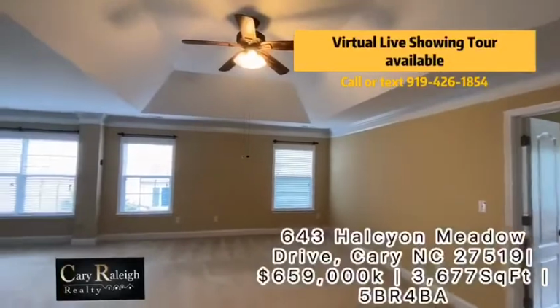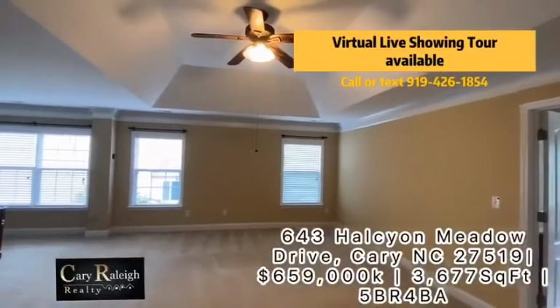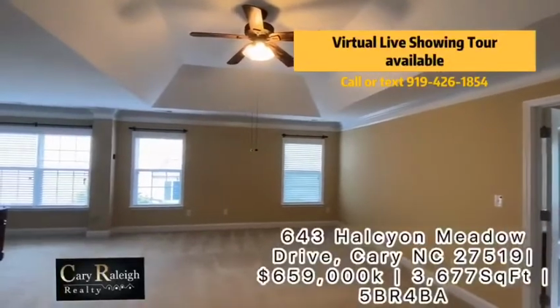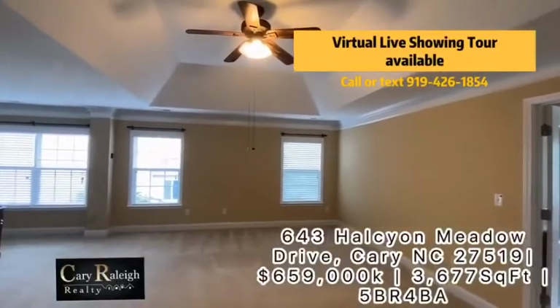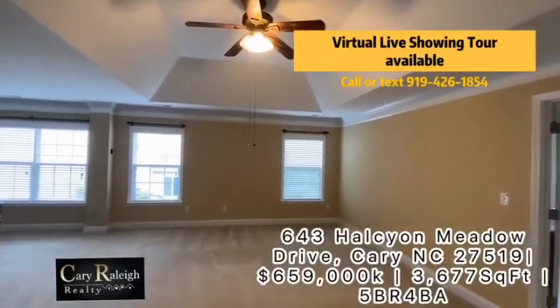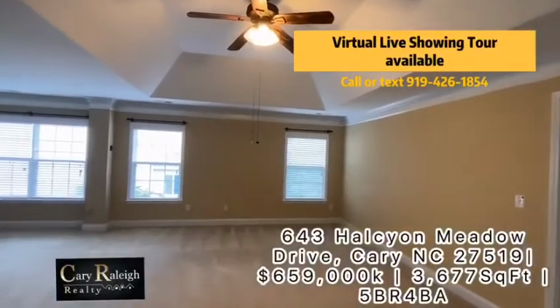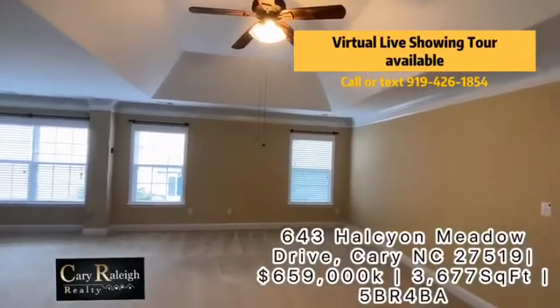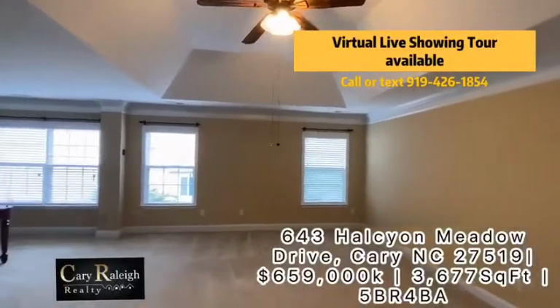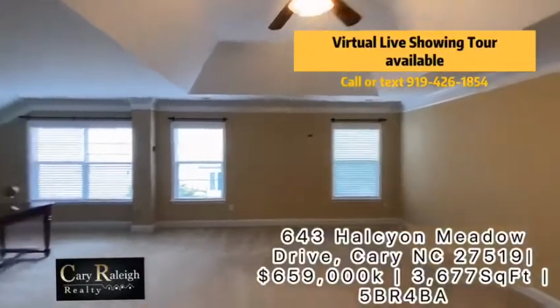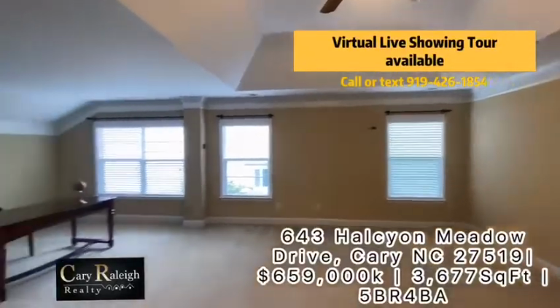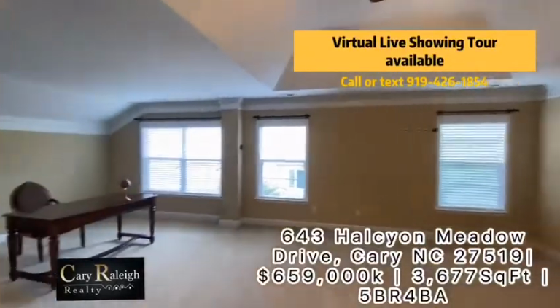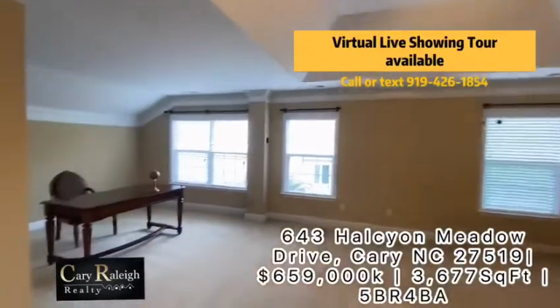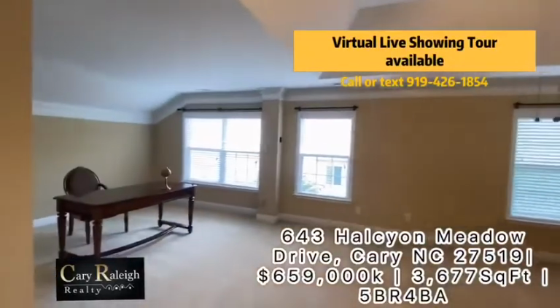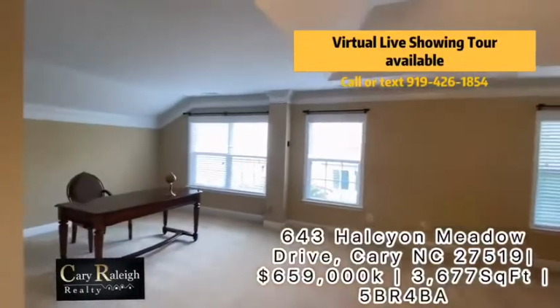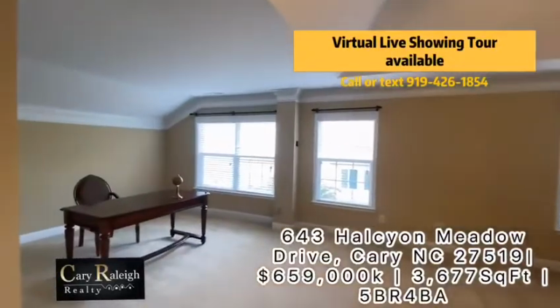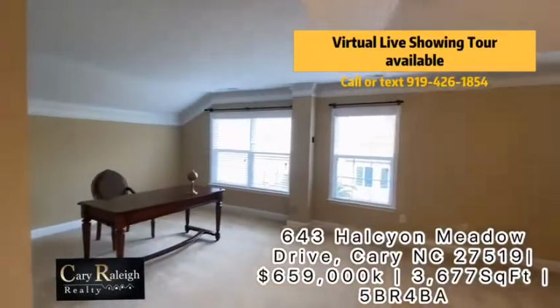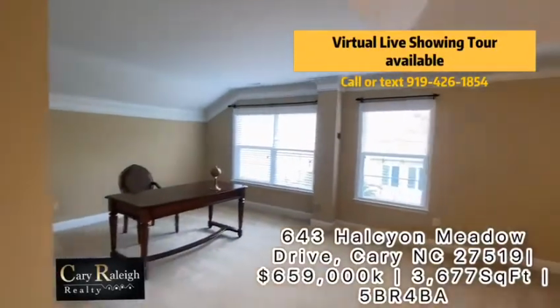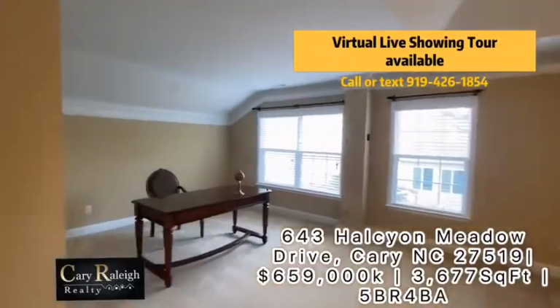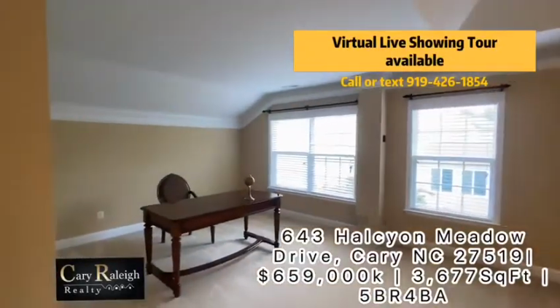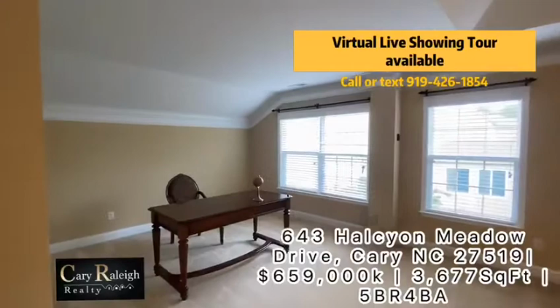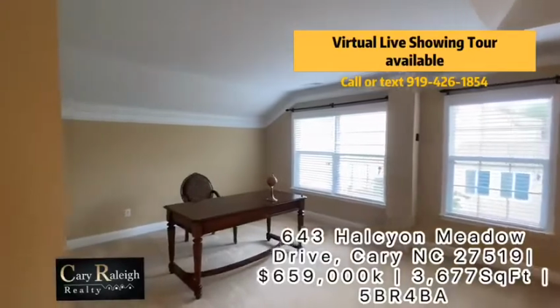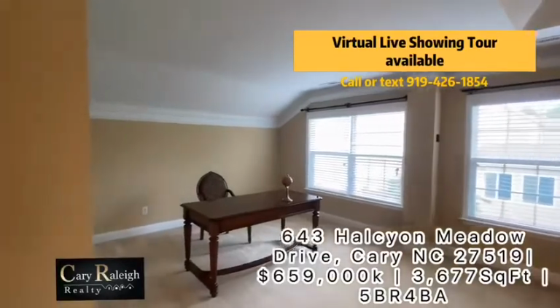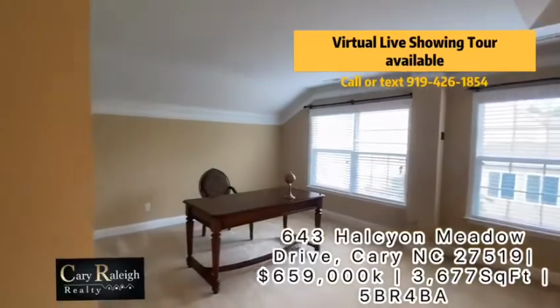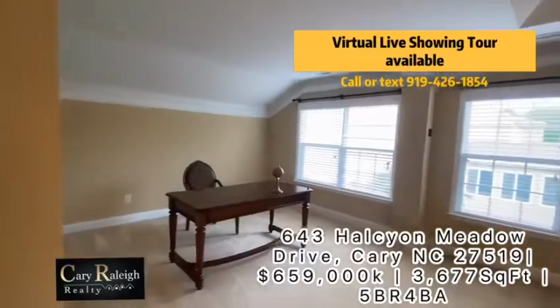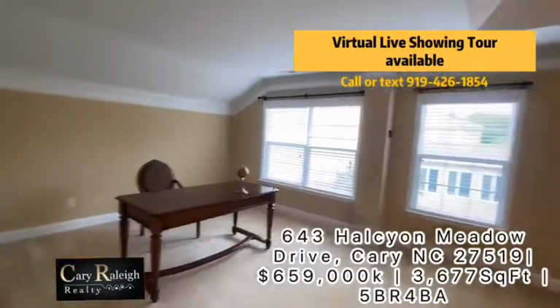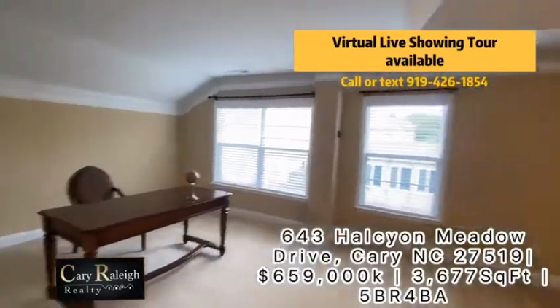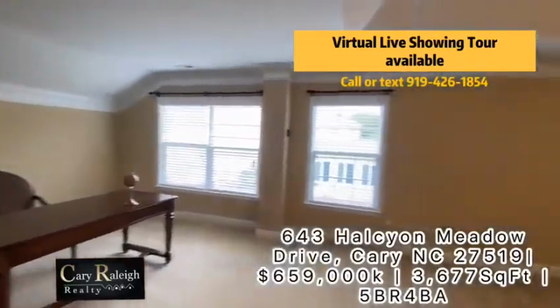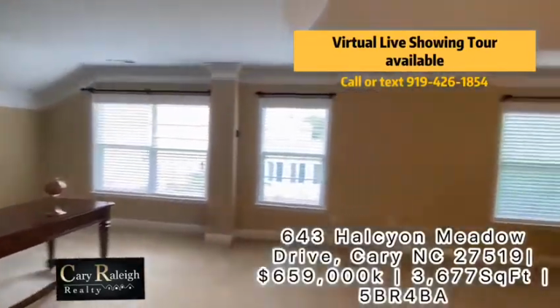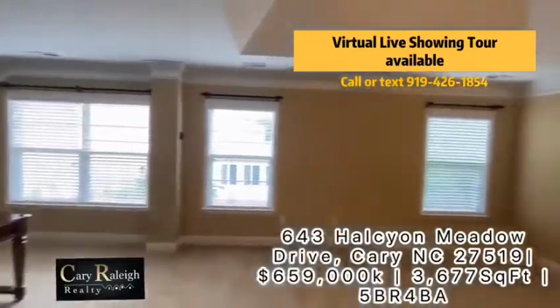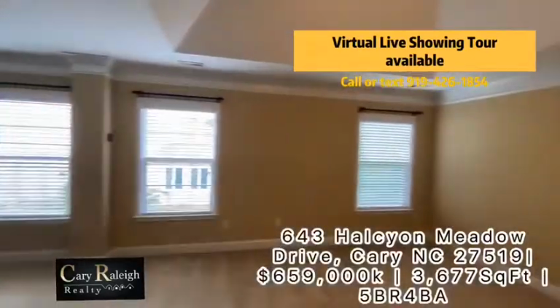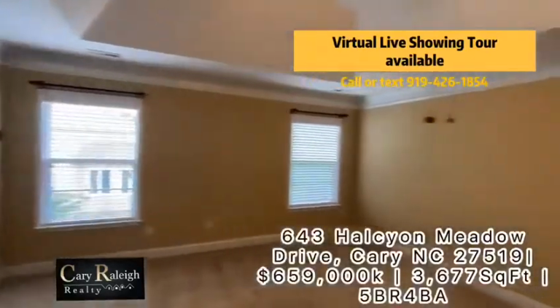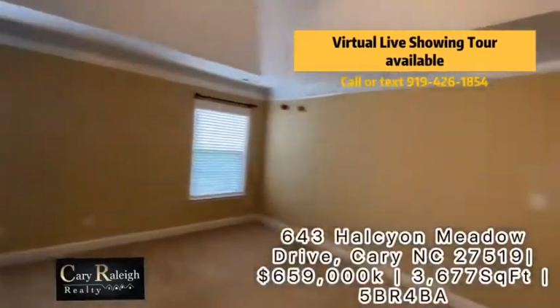Nice open spacious master bedroom. You can even have your own office, with plenty of windows.